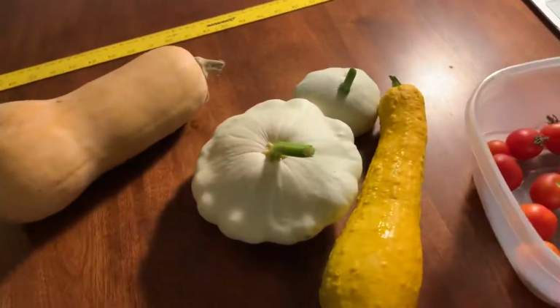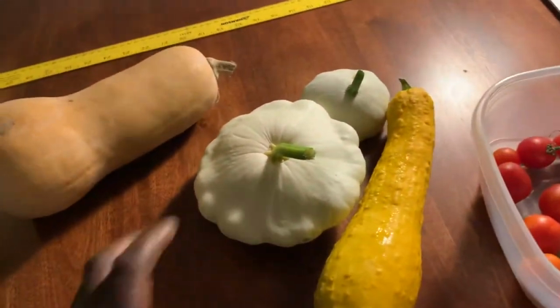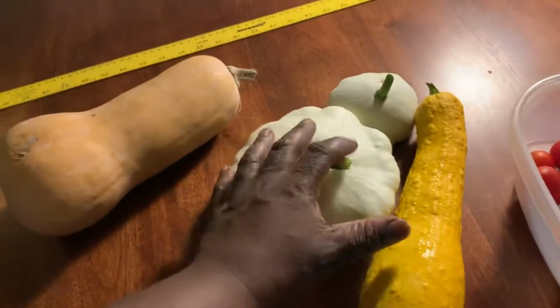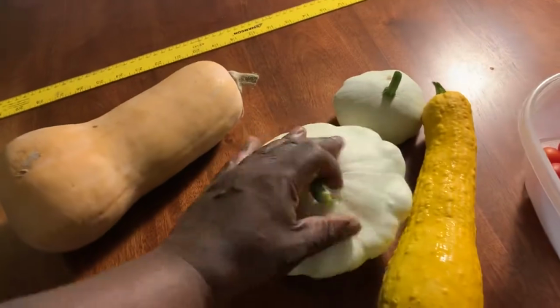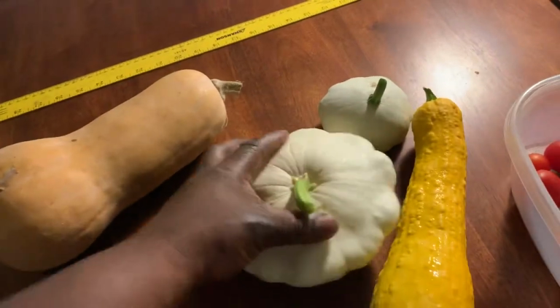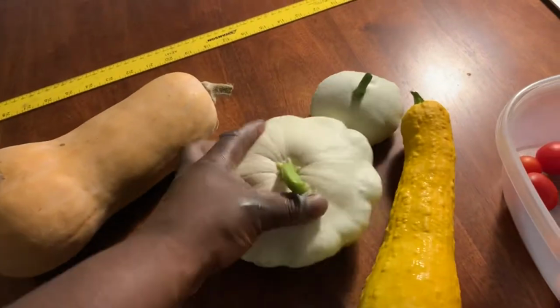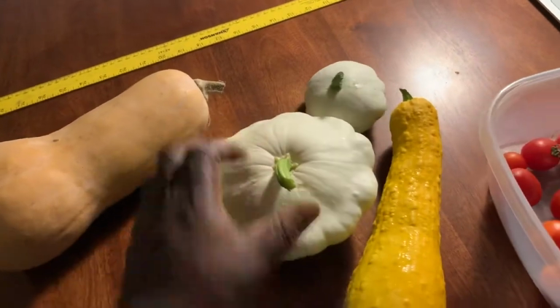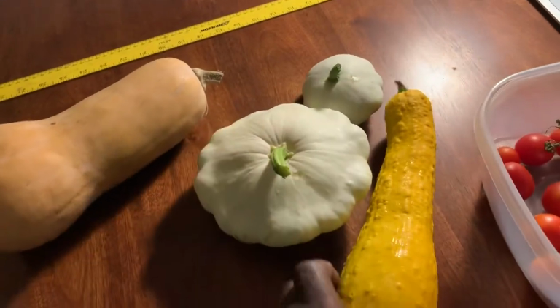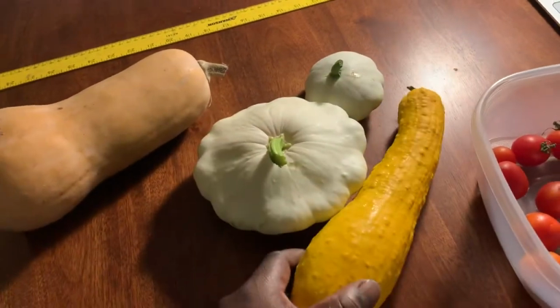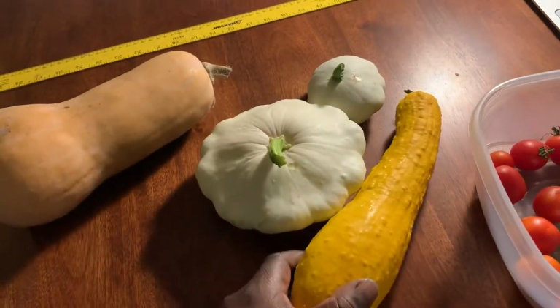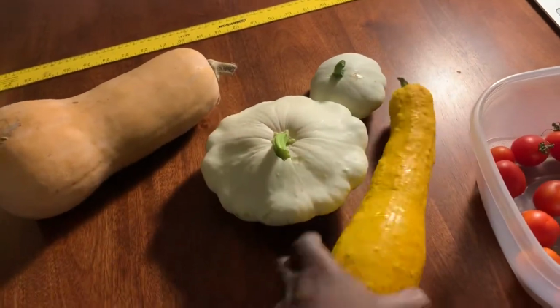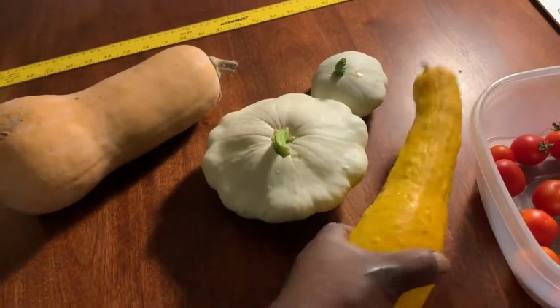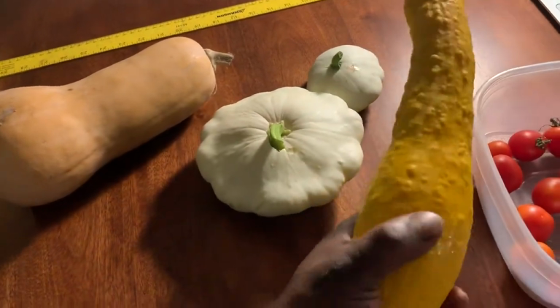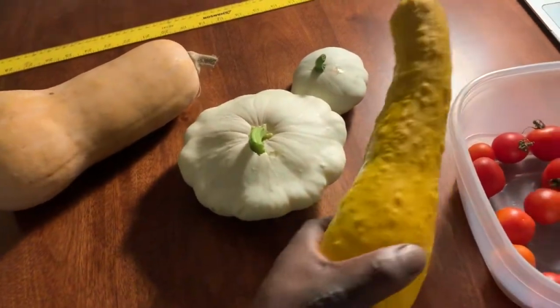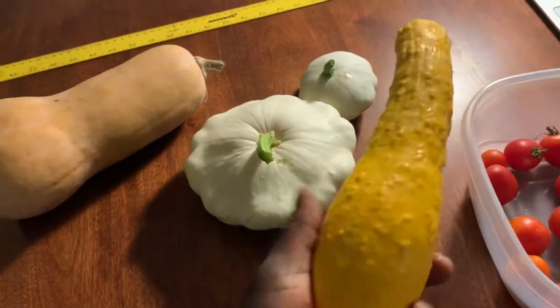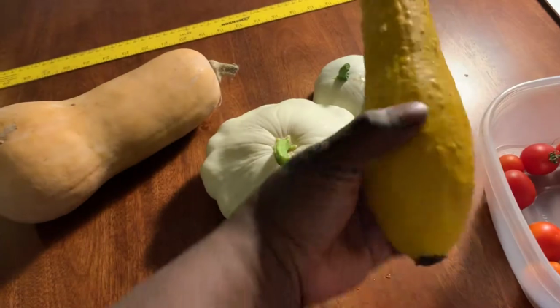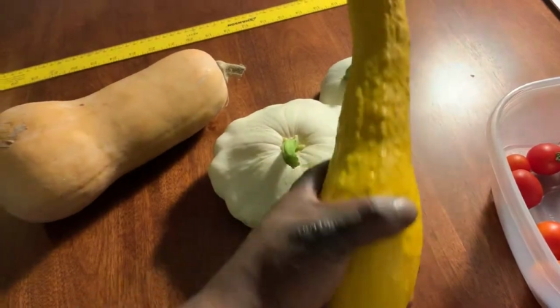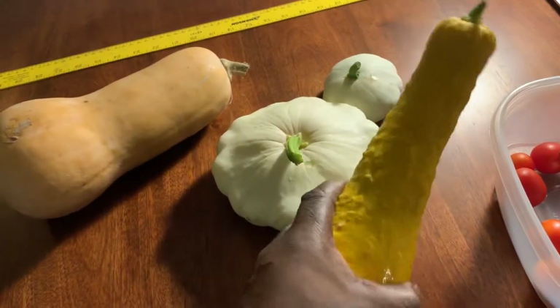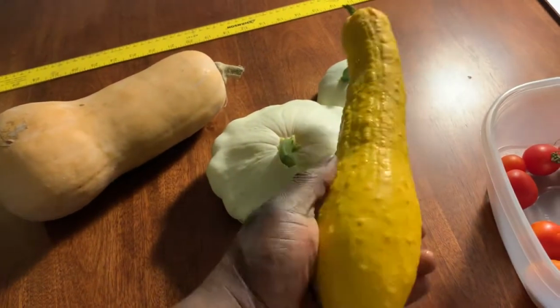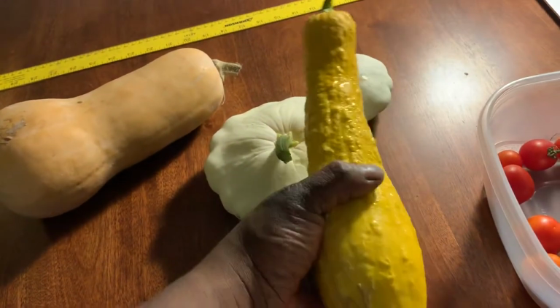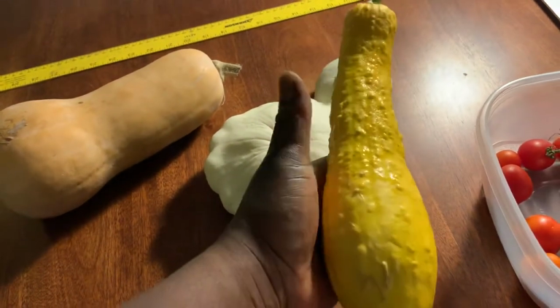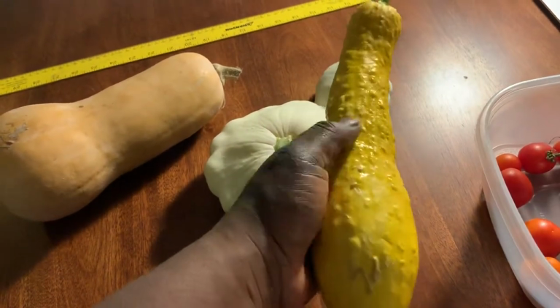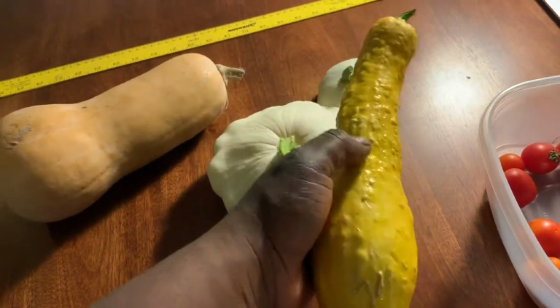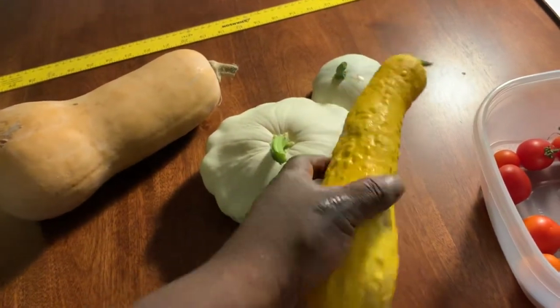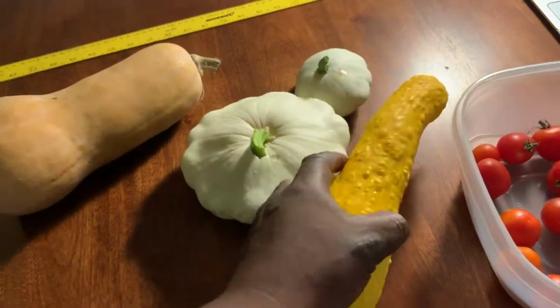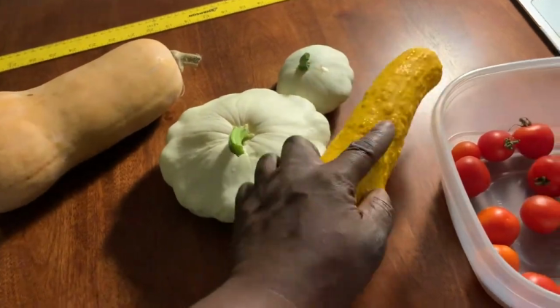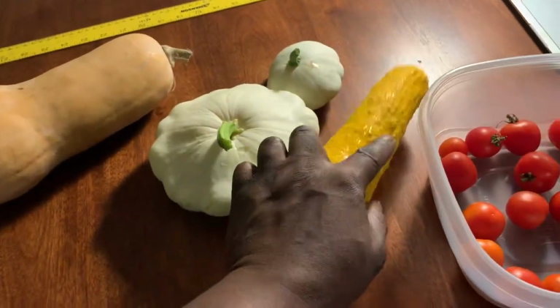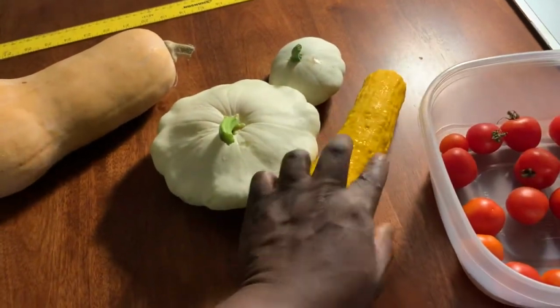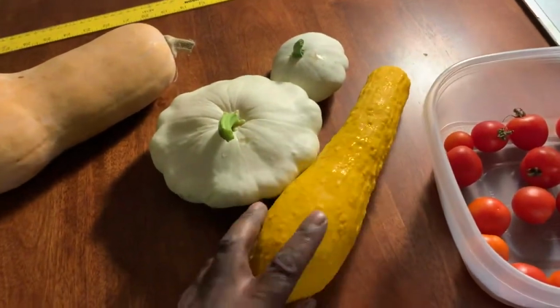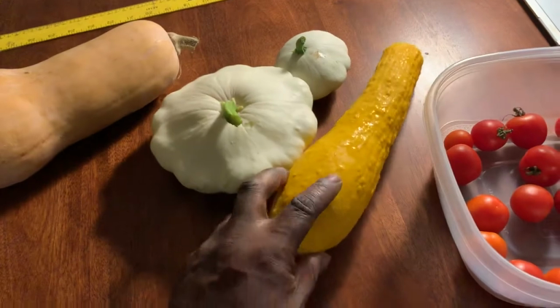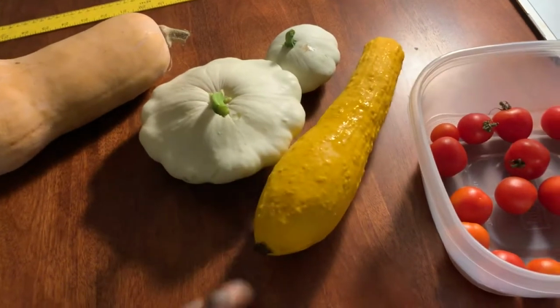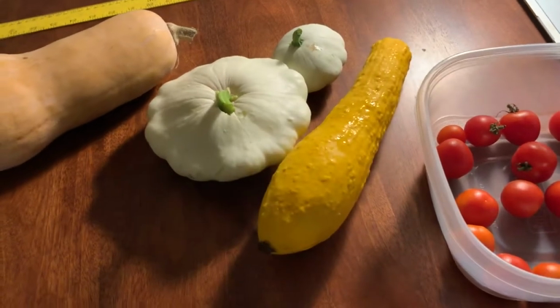I really like the taste of summer squash — there's nothing like it. When you can harvest it early, it's better. This one obviously should have been harvested when it was a lot smaller, but it was hiding from me in the garden.